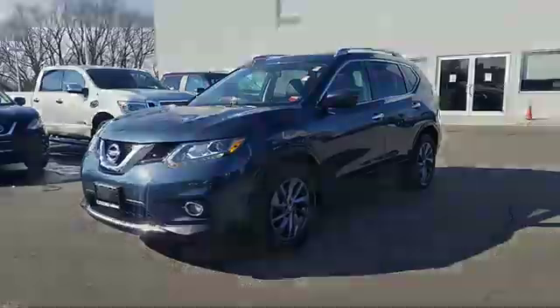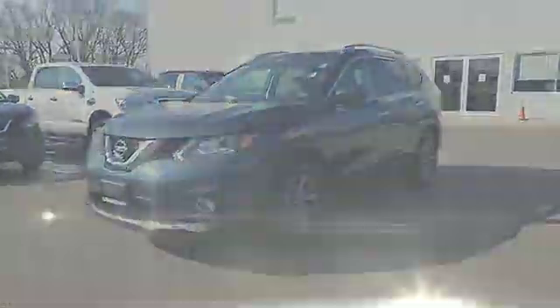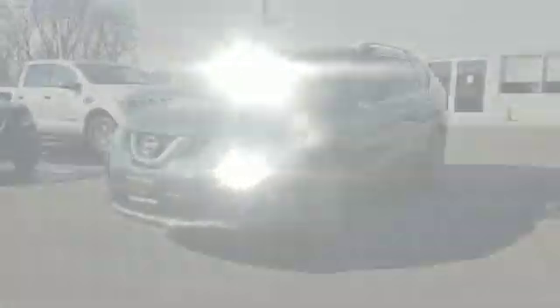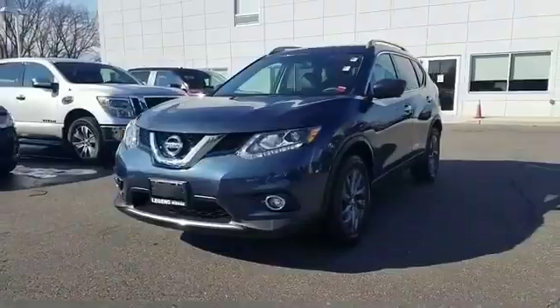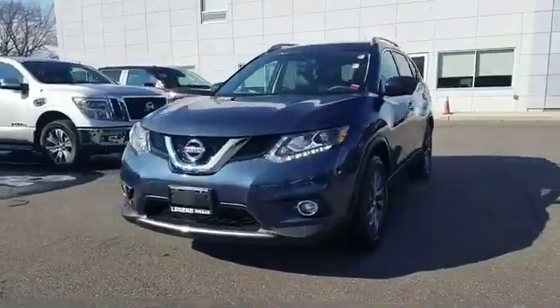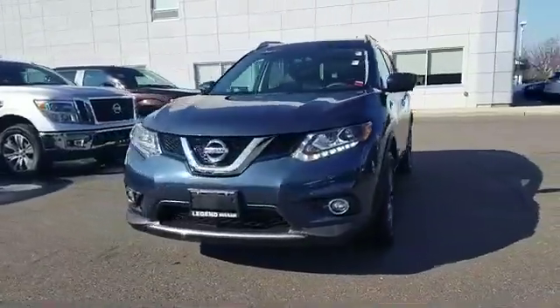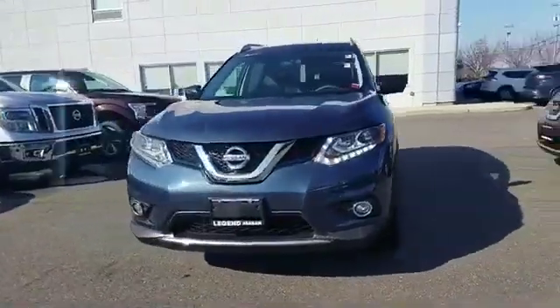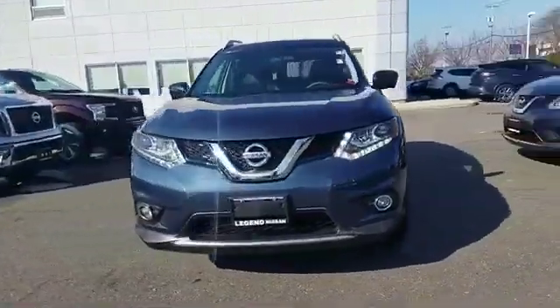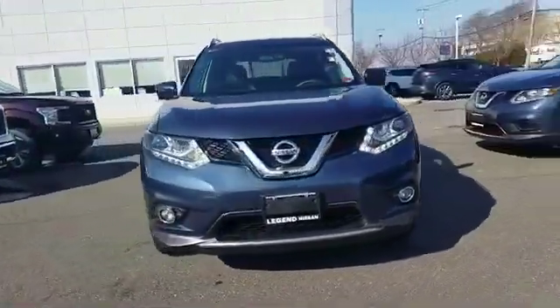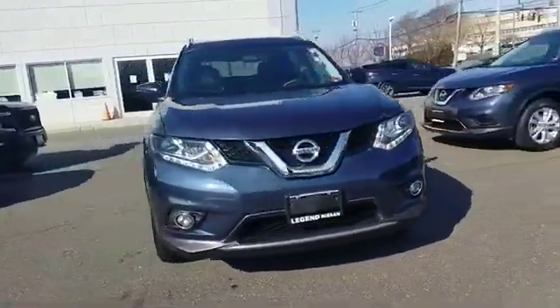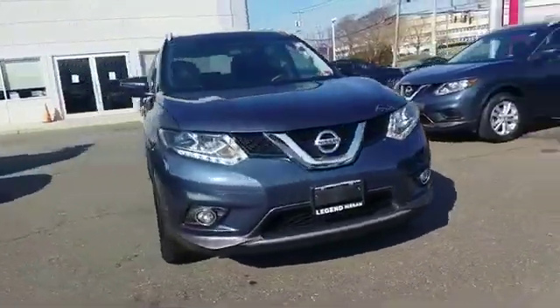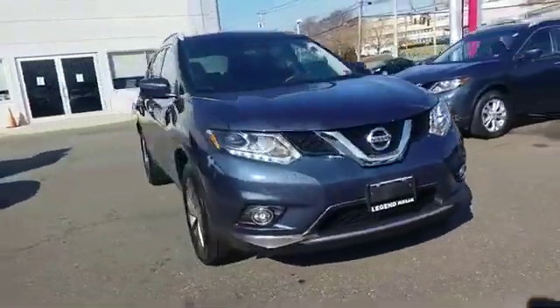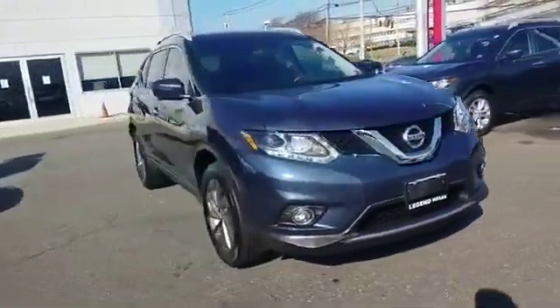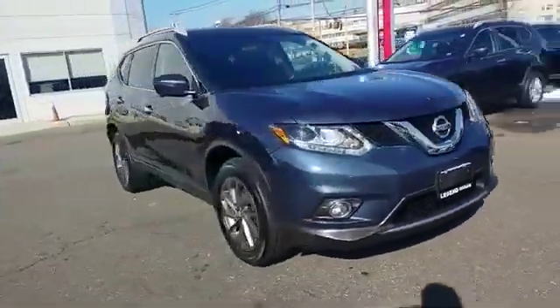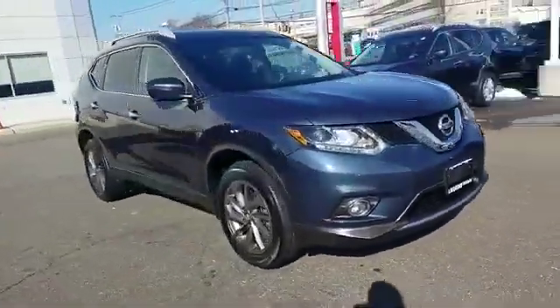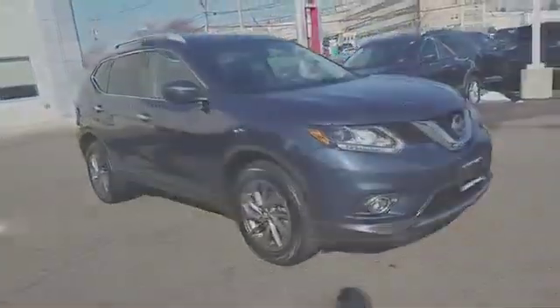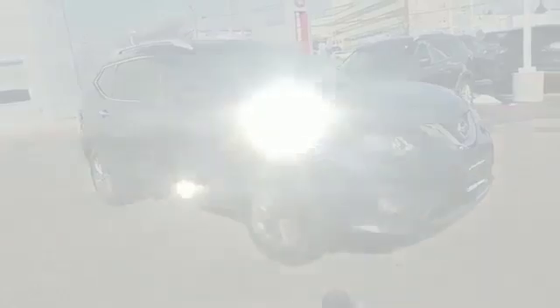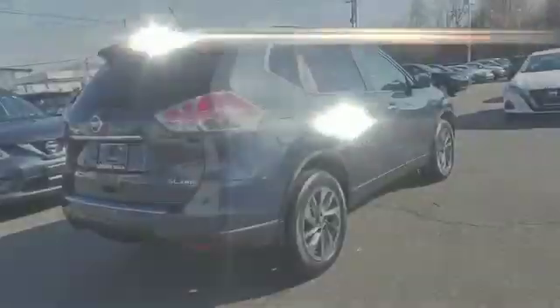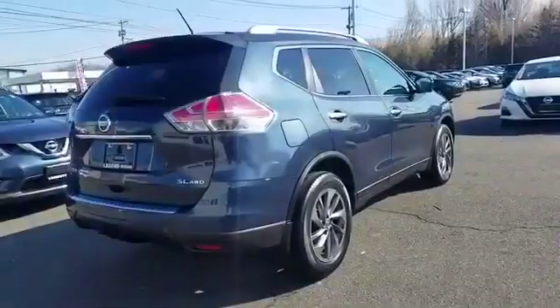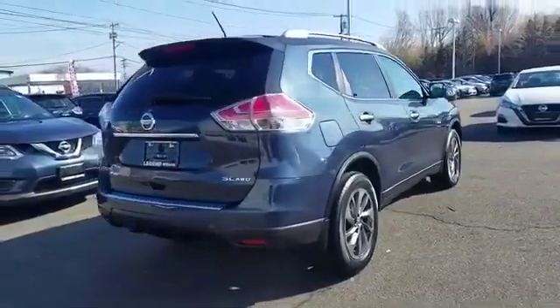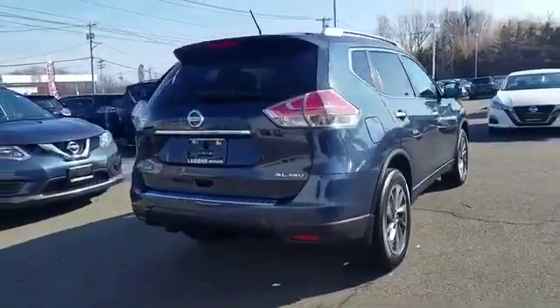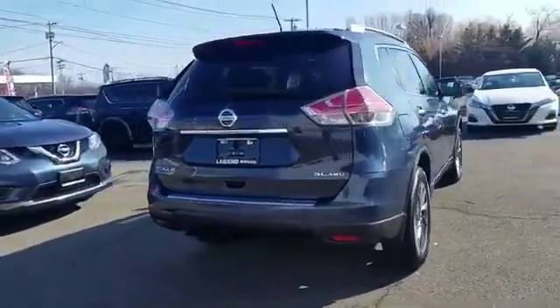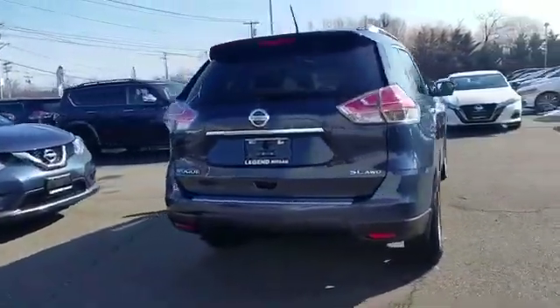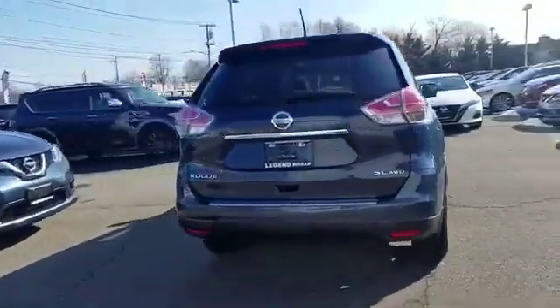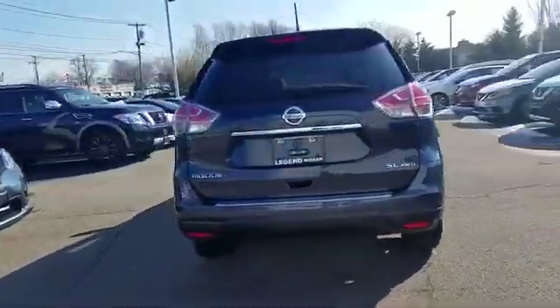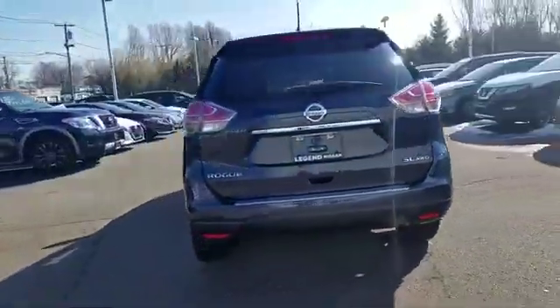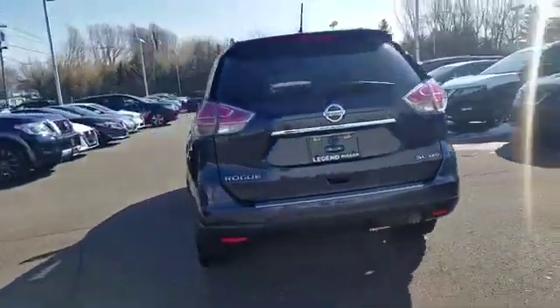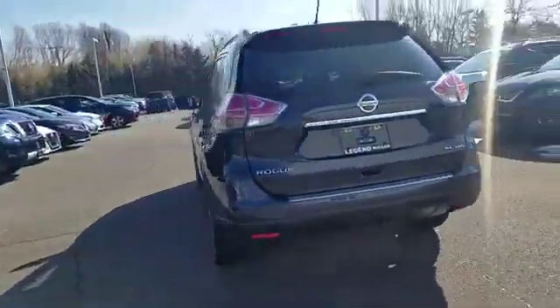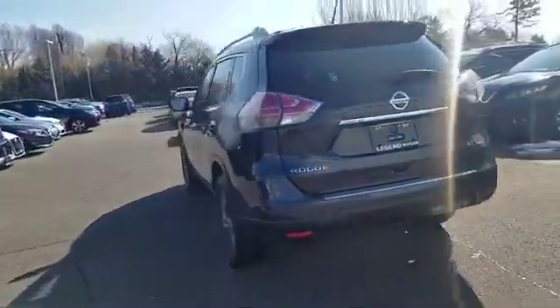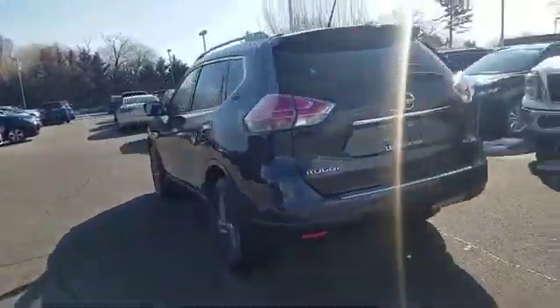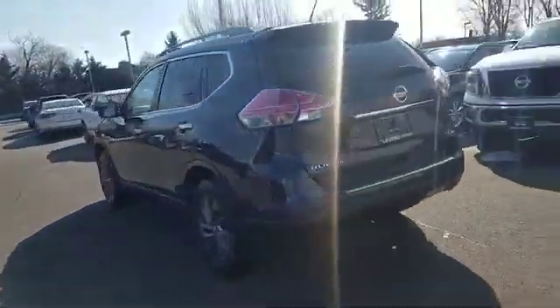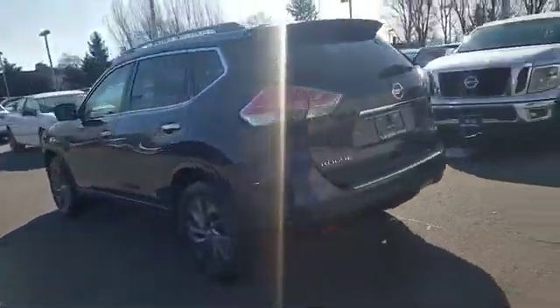2016 Nissan Rogue. With less than 30,000 miles on the odometer, this SUV offers space as well as power and performance.